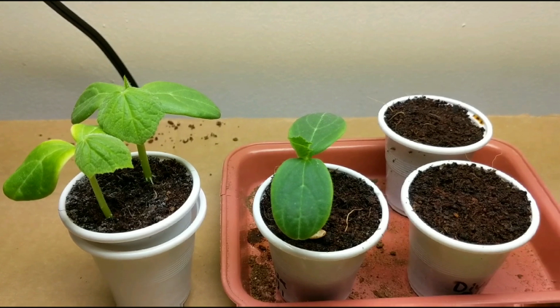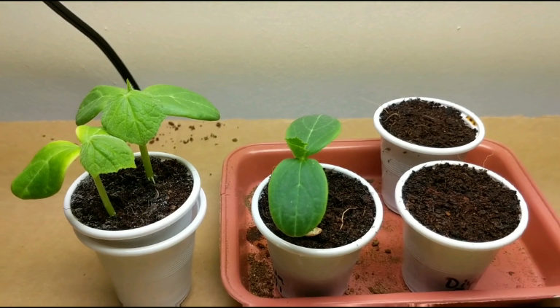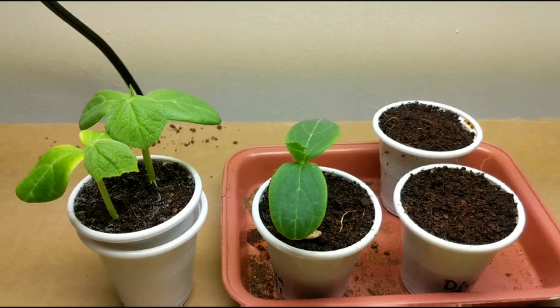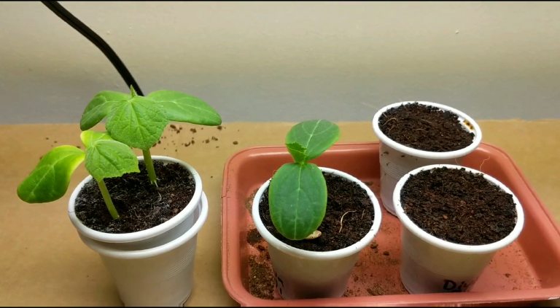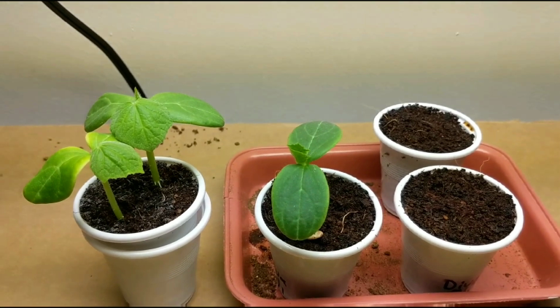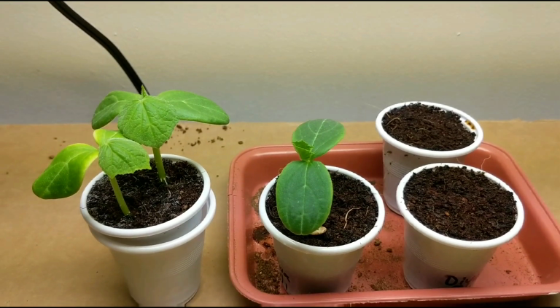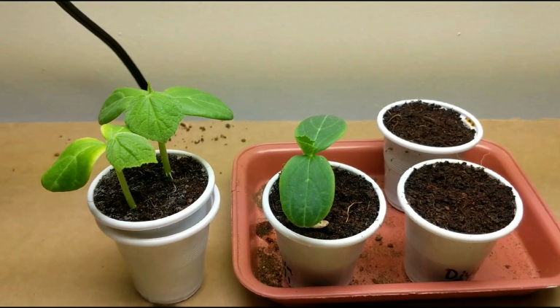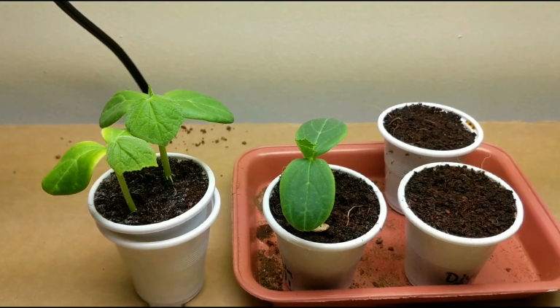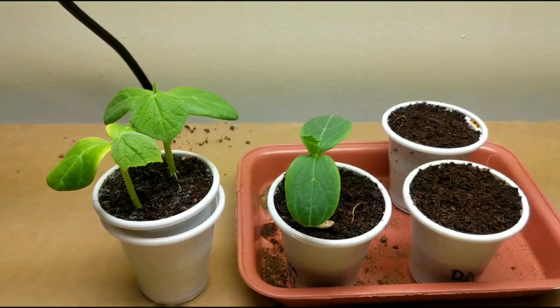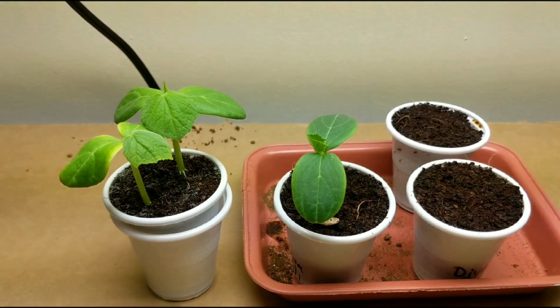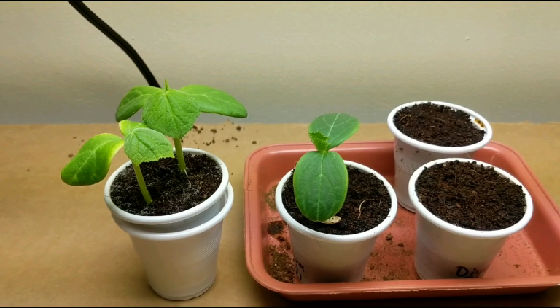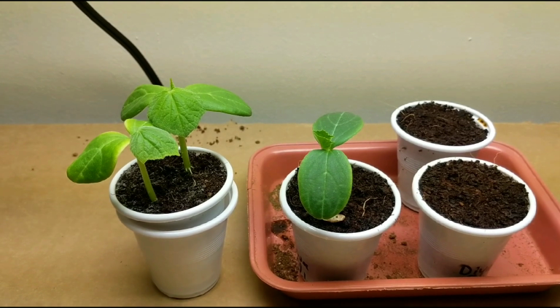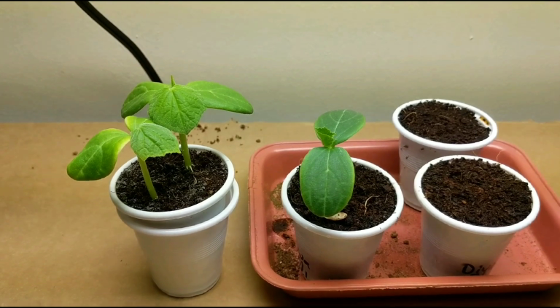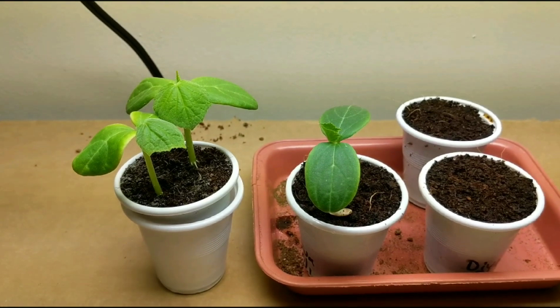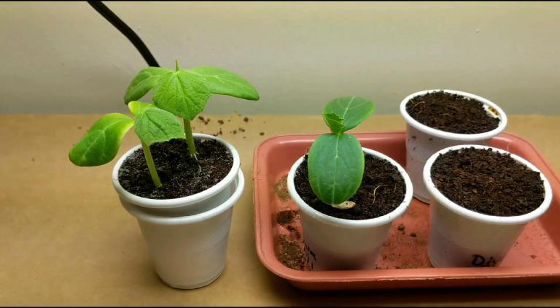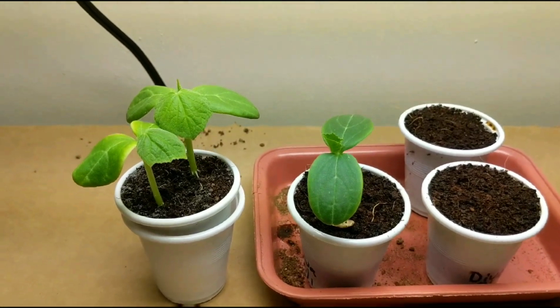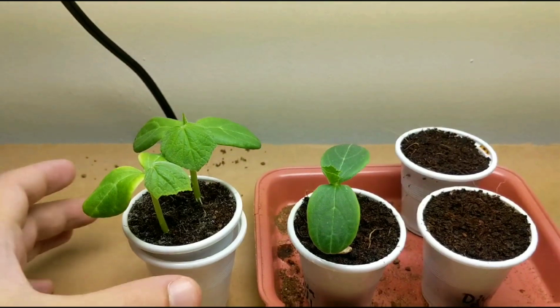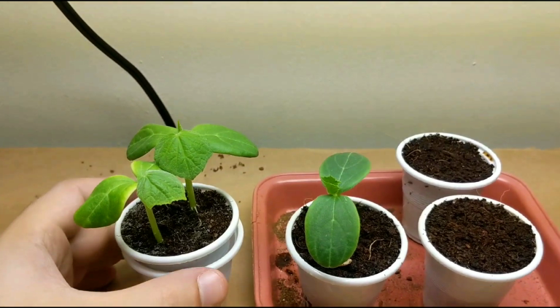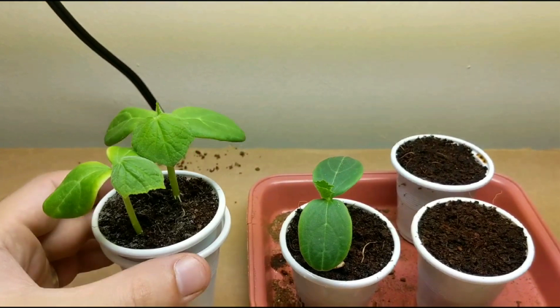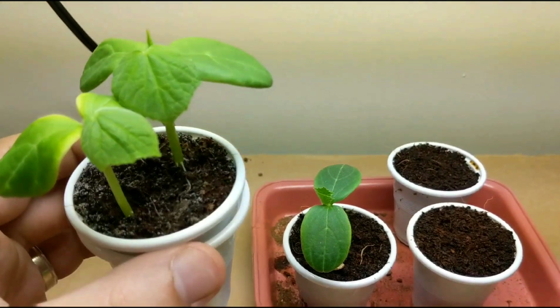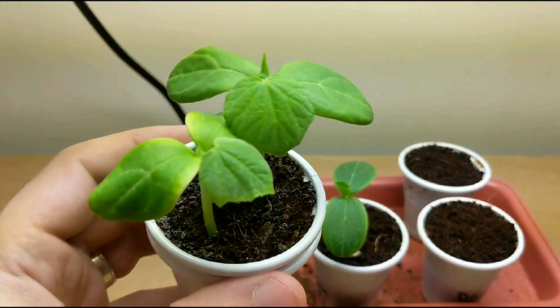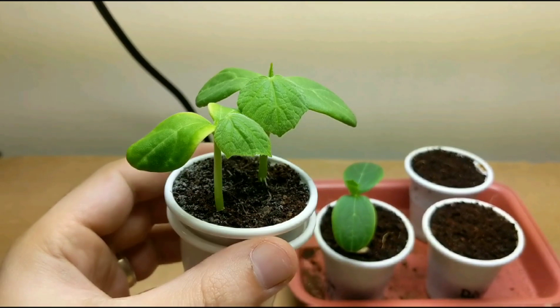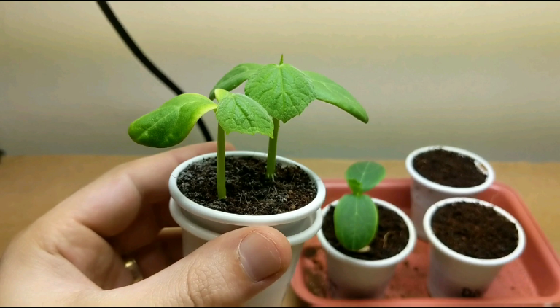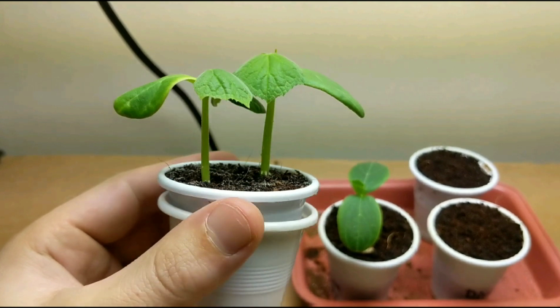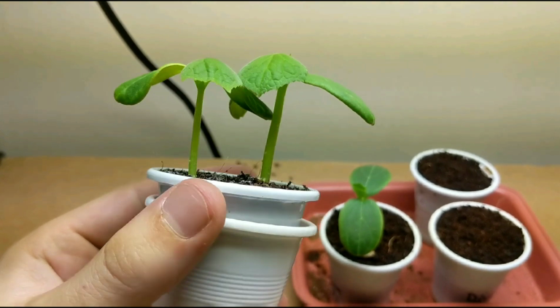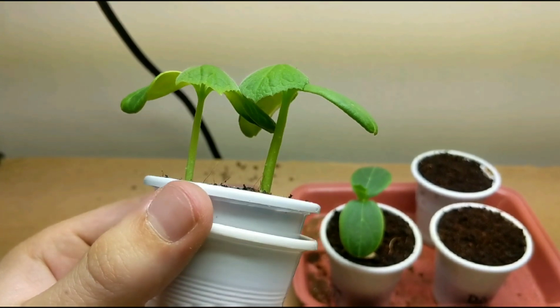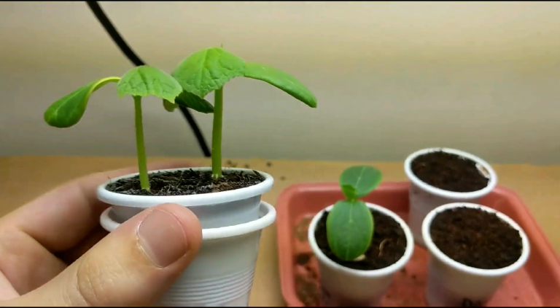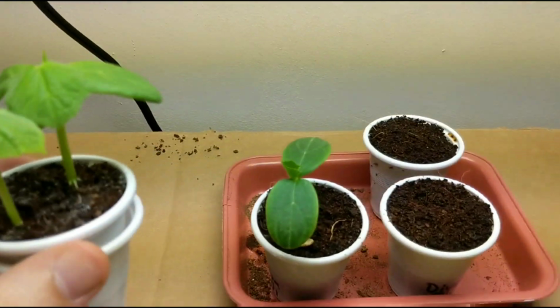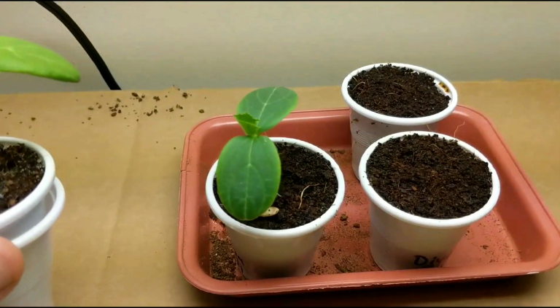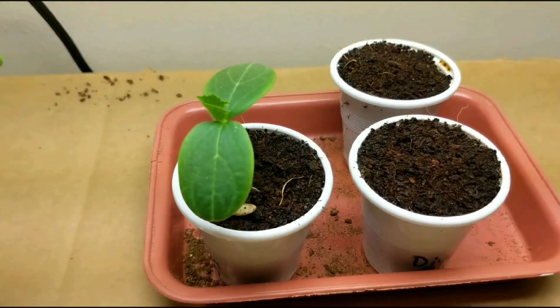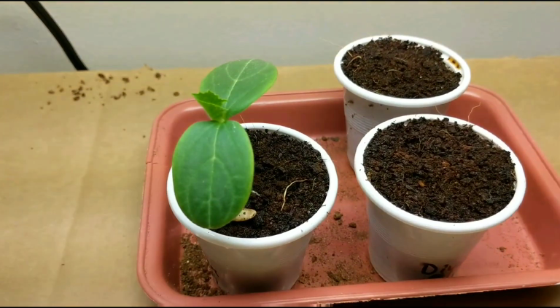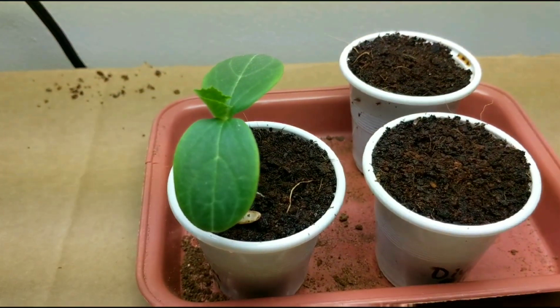Hey everyone, welcome back to my garden. I want to show an update today with the Diva cucumber plant. It's been exactly two weeks since I planted these two seeds right here, and this one has been one week of growing.